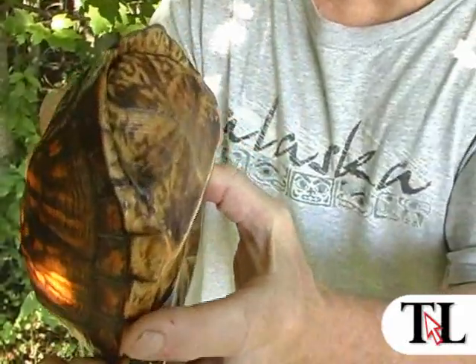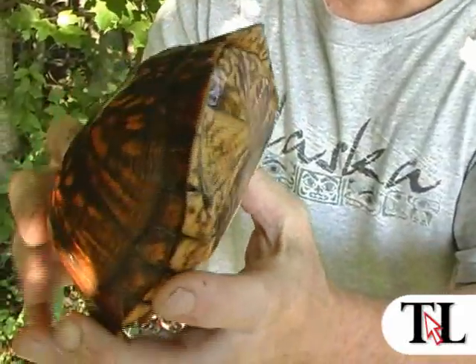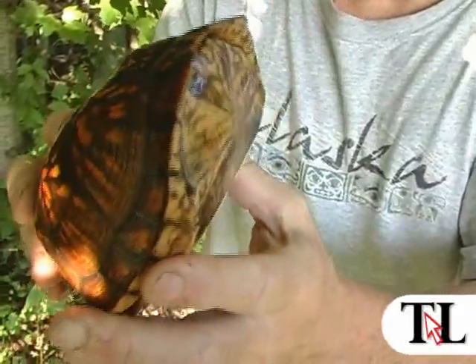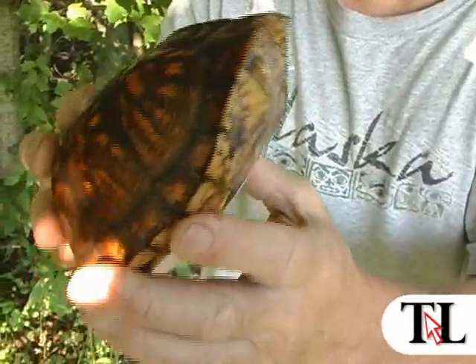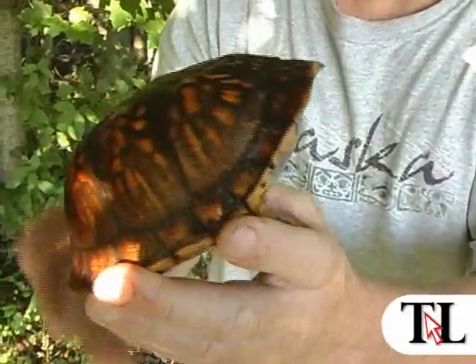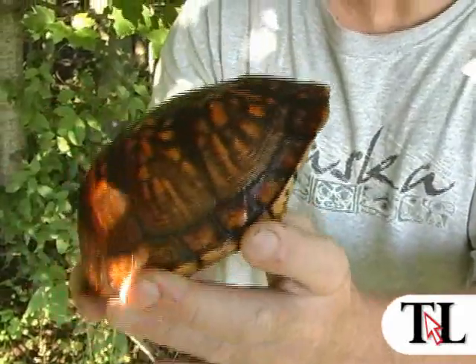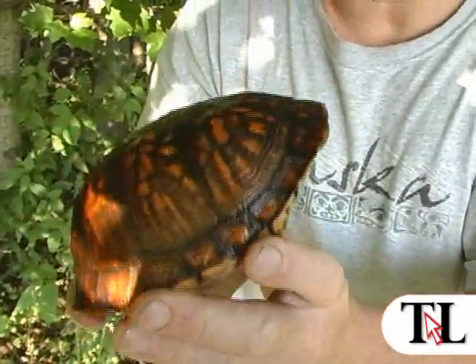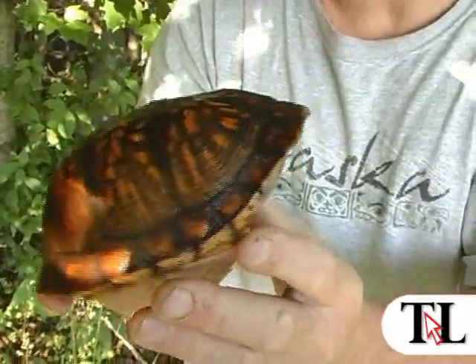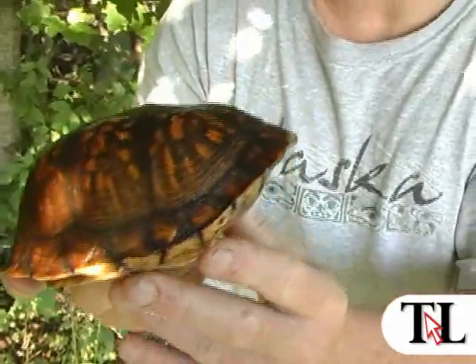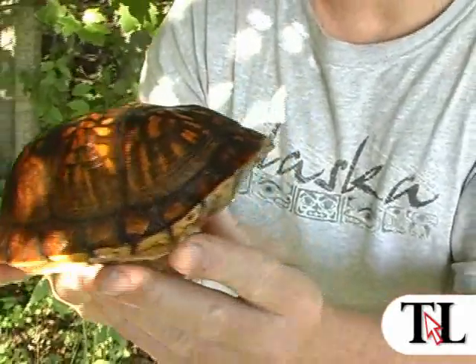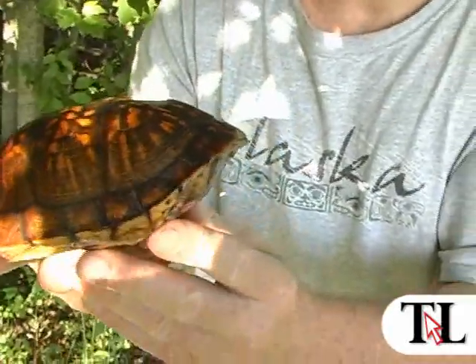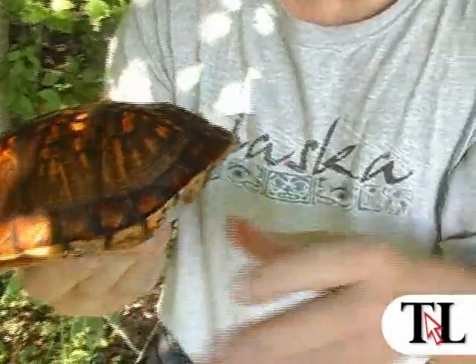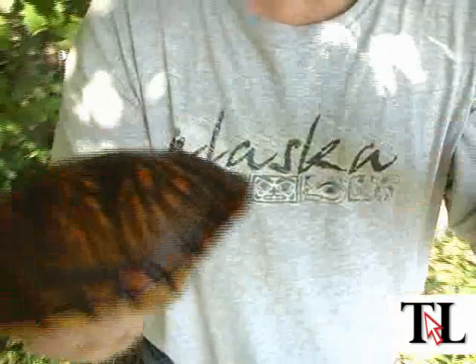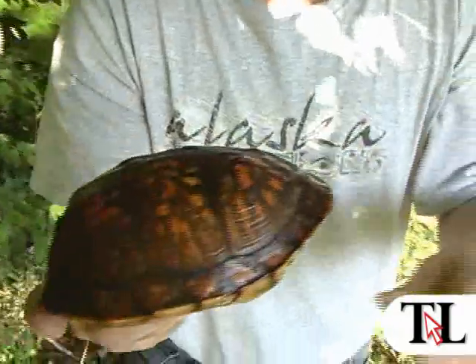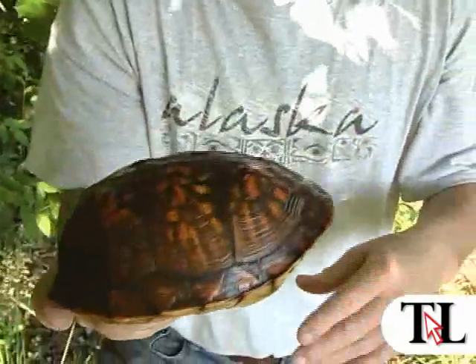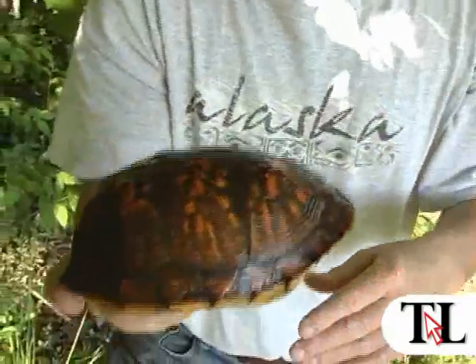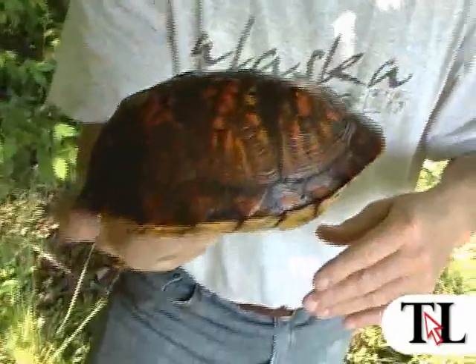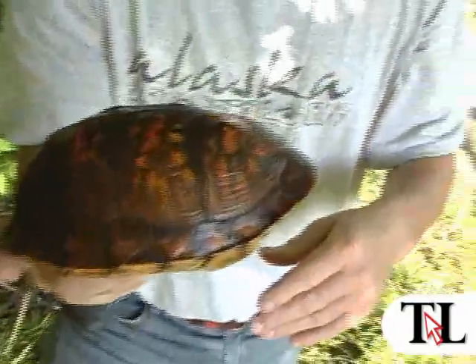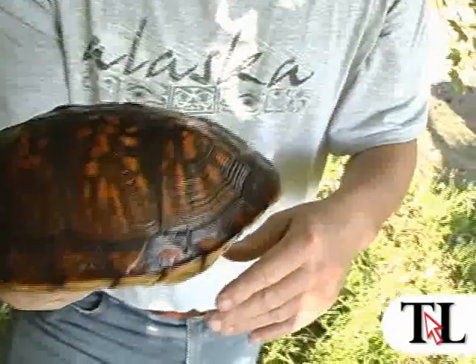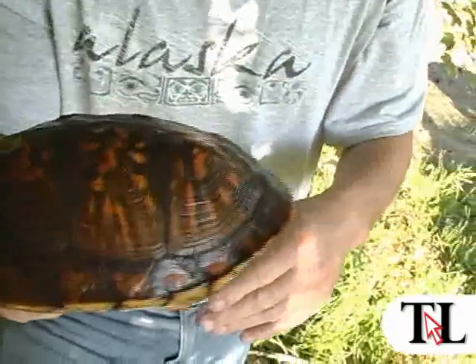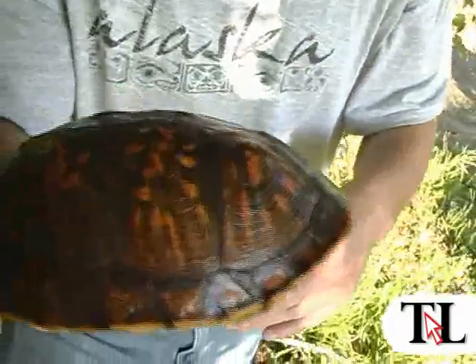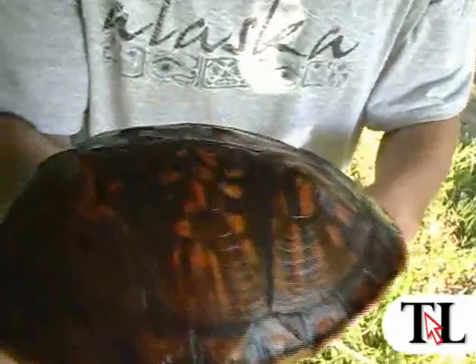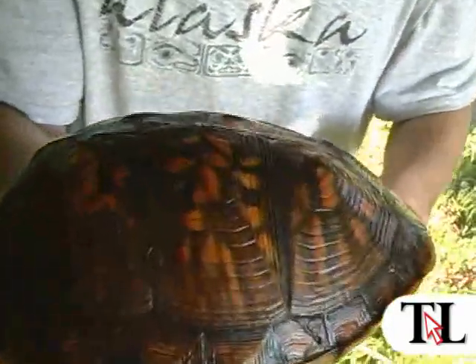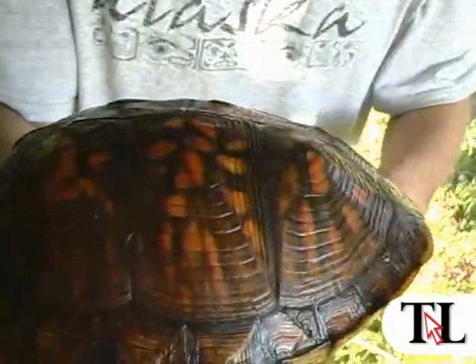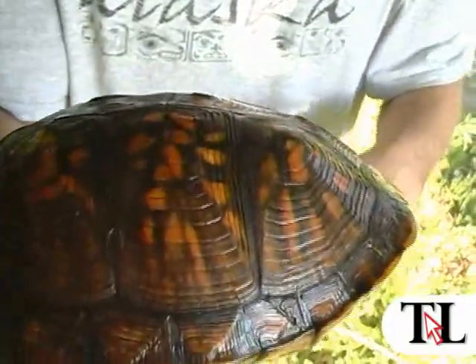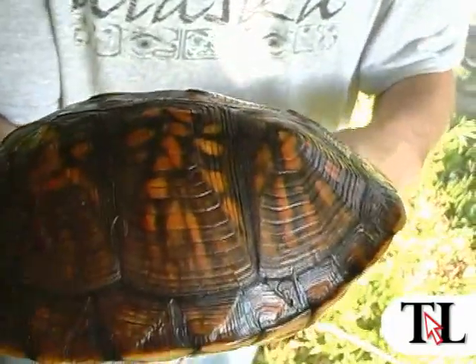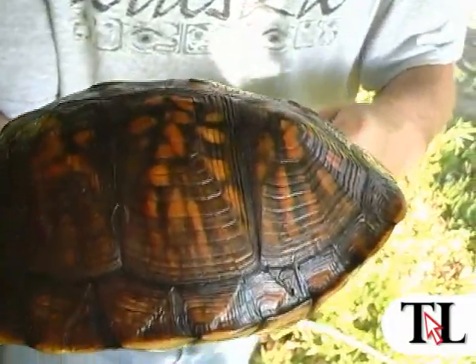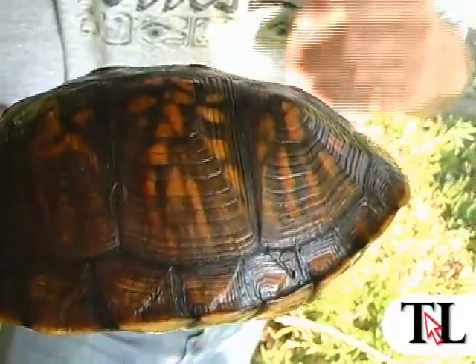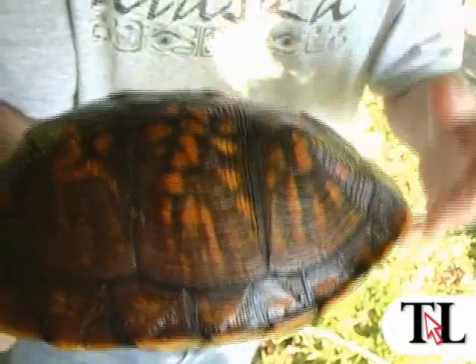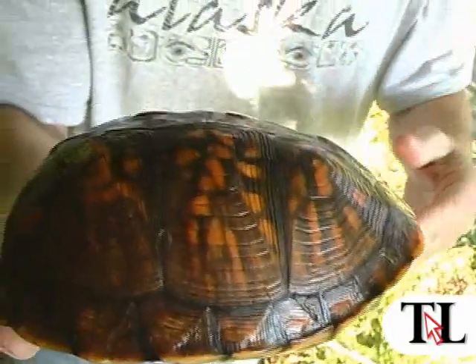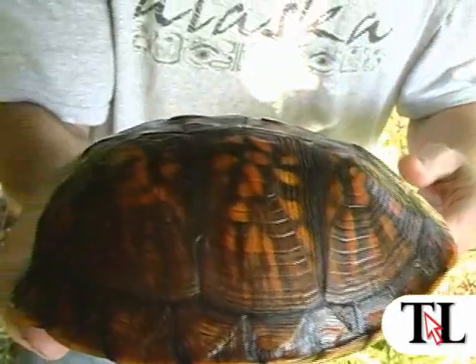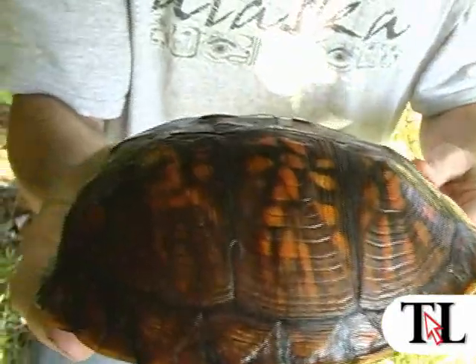These are very uncommon in Luzerne County and Wyoming County. We're kind of at the northern part of their range in Pennsylvania, and they're a species of special concern.